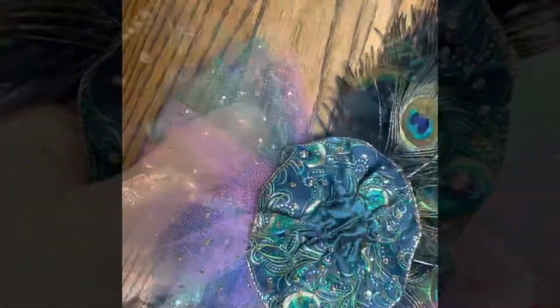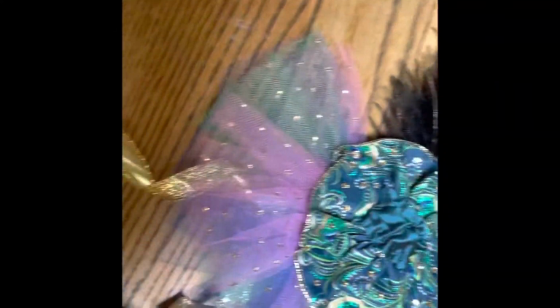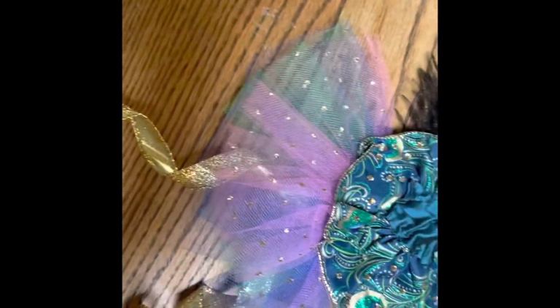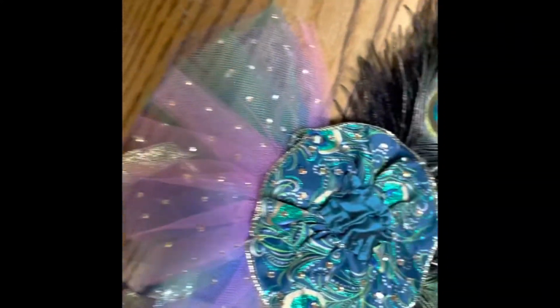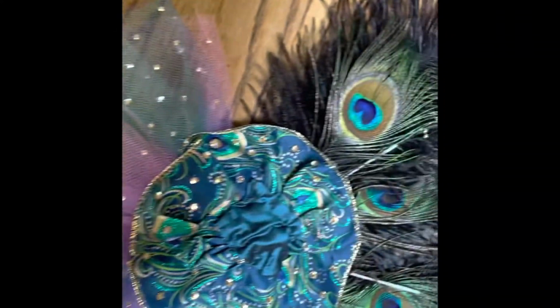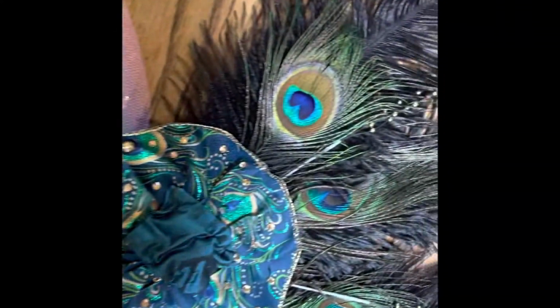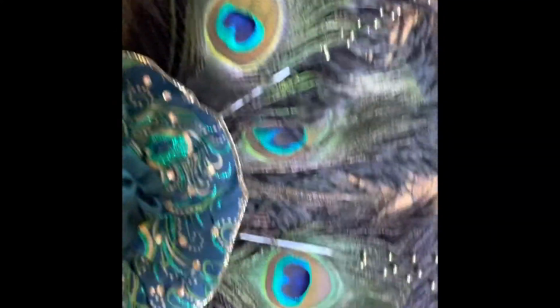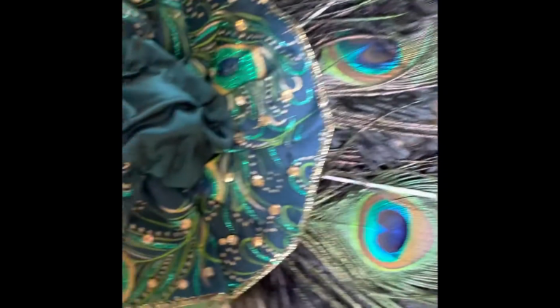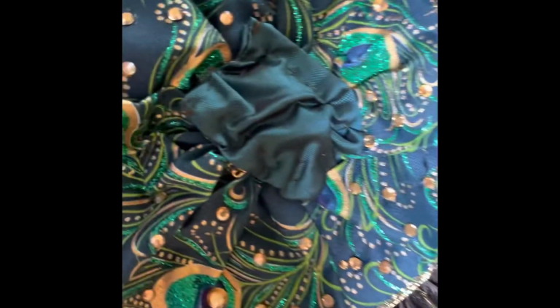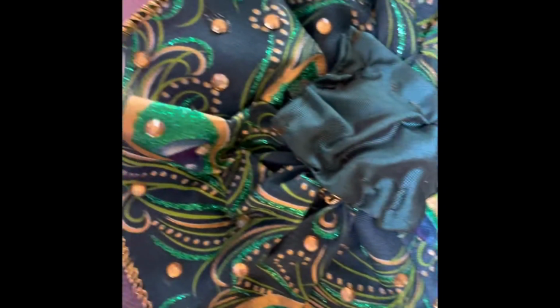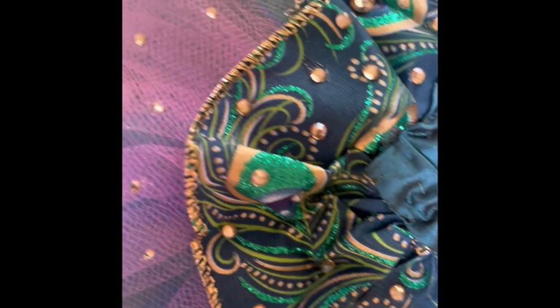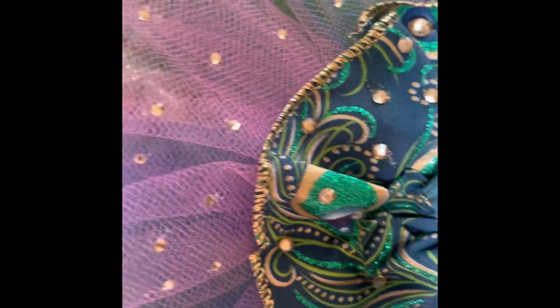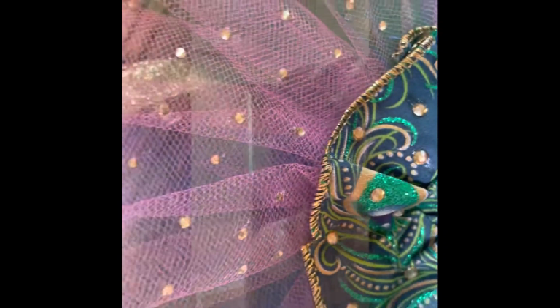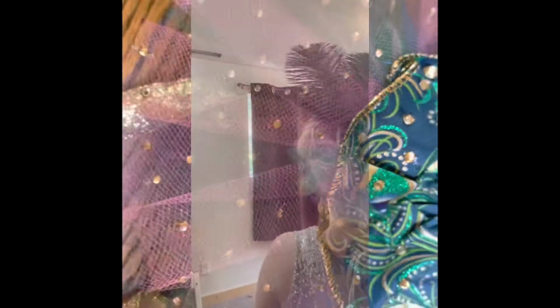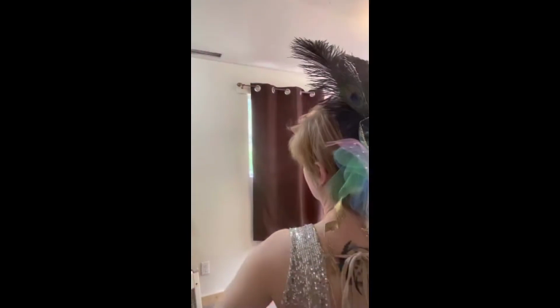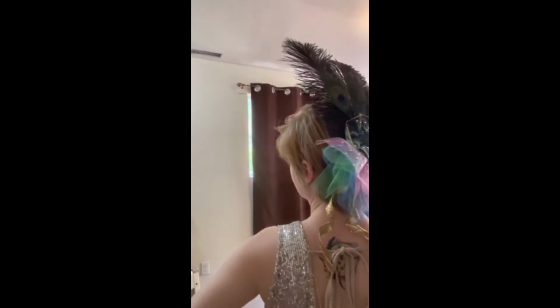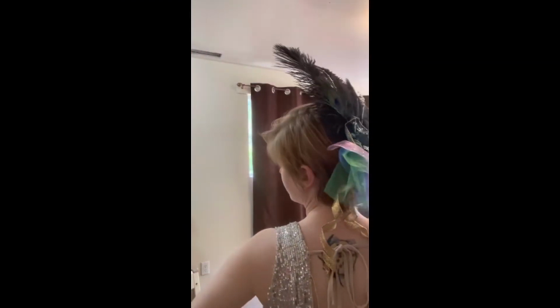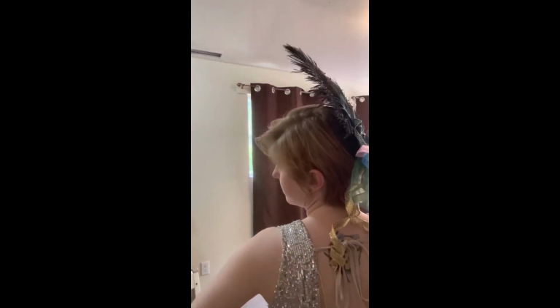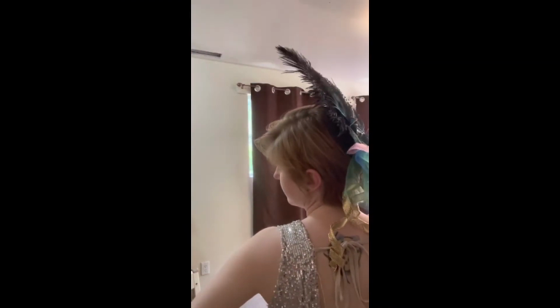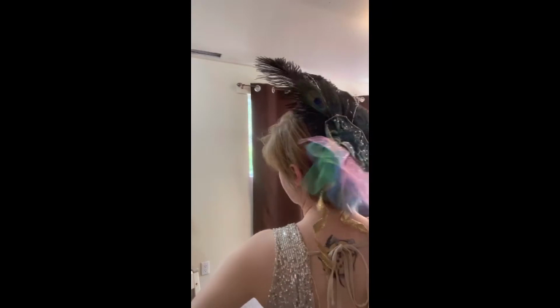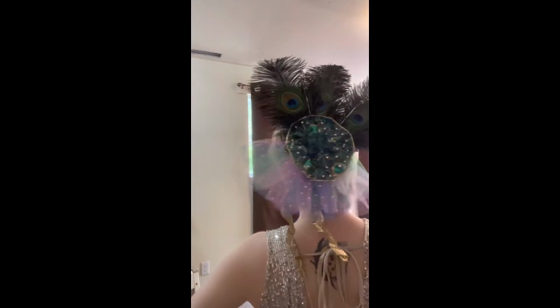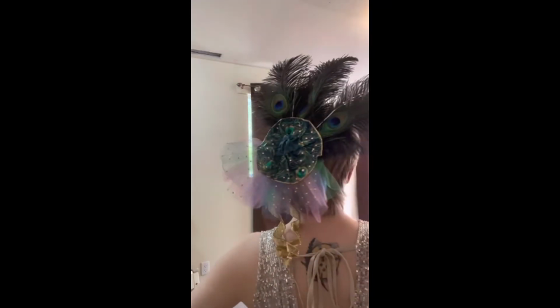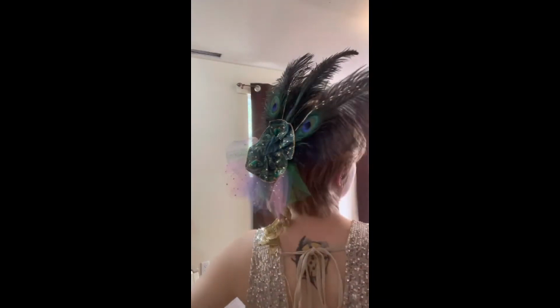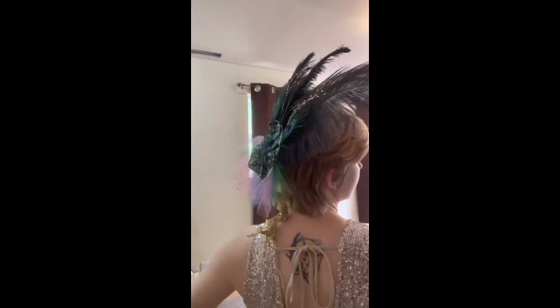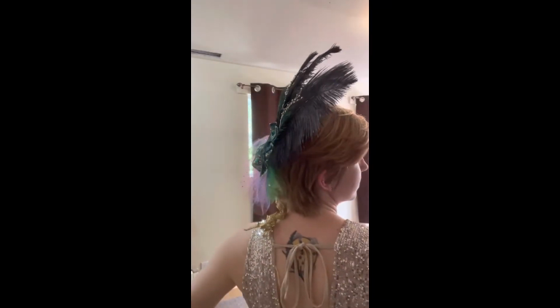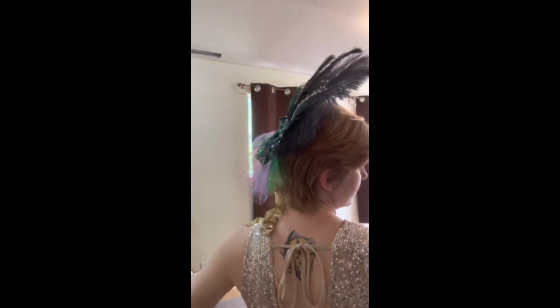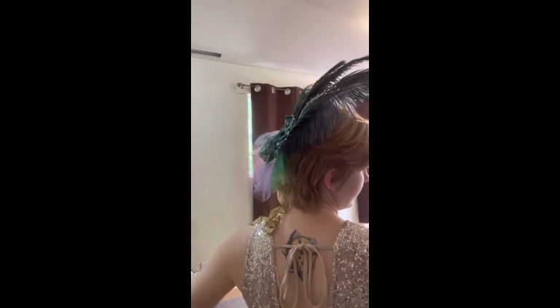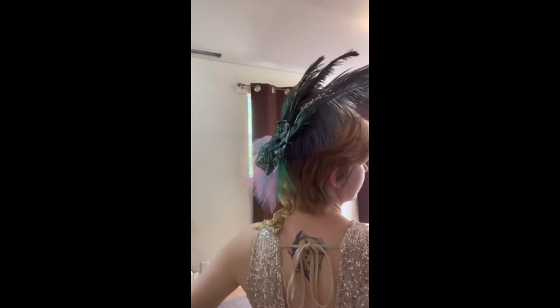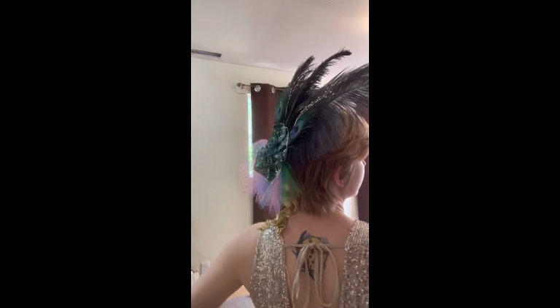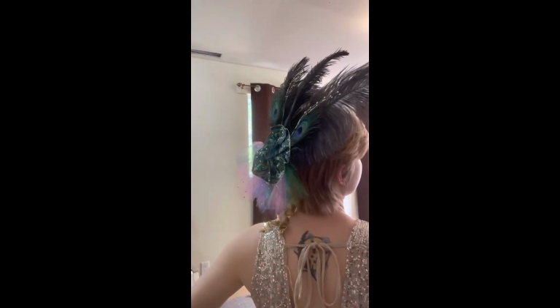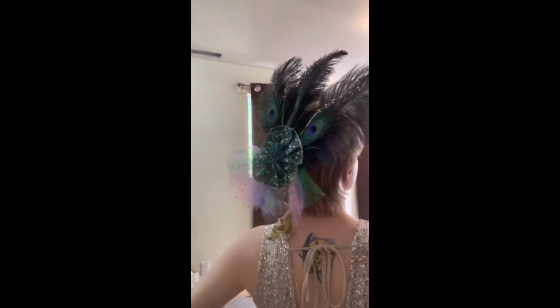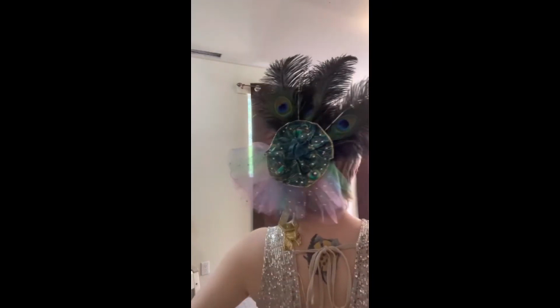It was just a matter of finishing off with all of the crystals, and we are ready to go! I hope you enjoyed that. If you want to see more sewing content, please be sure to like and subscribe!